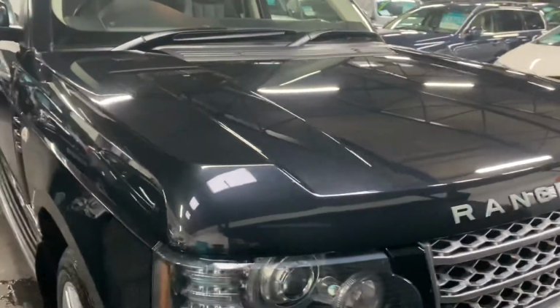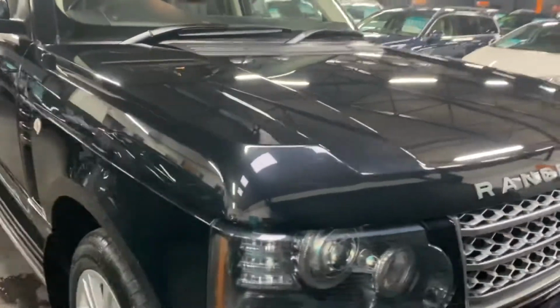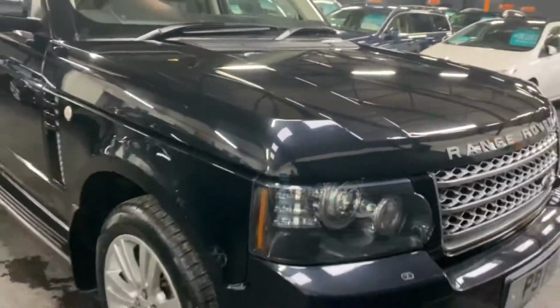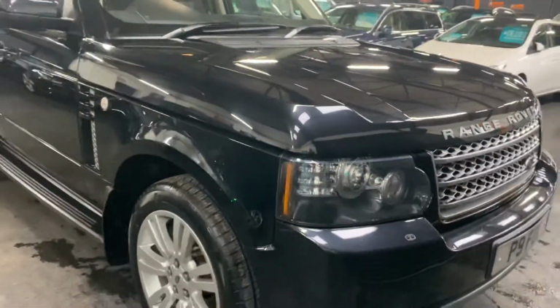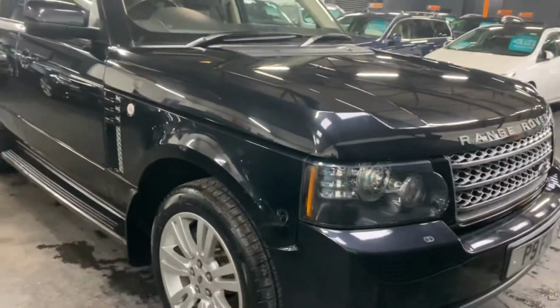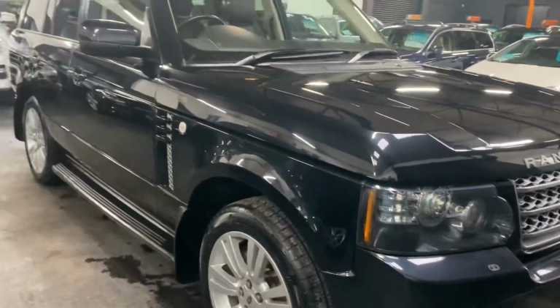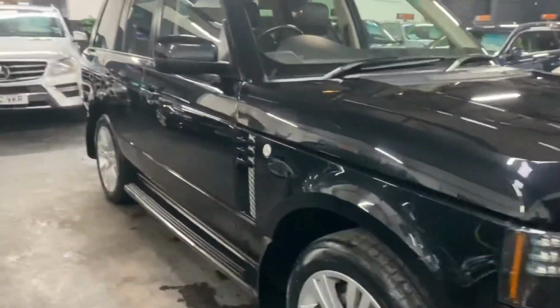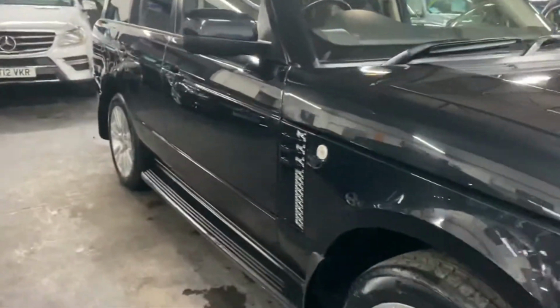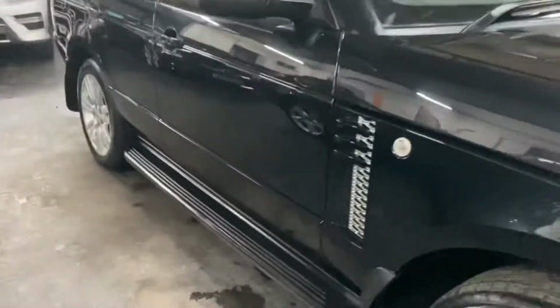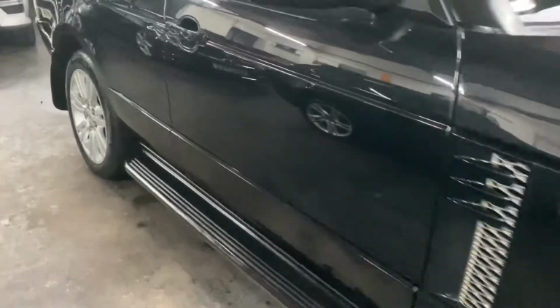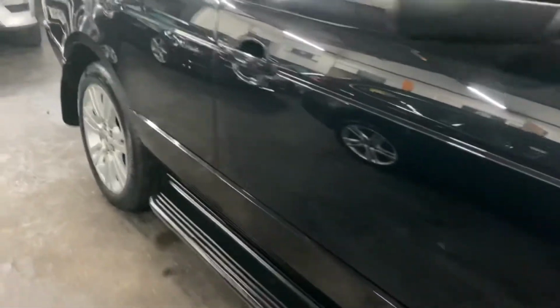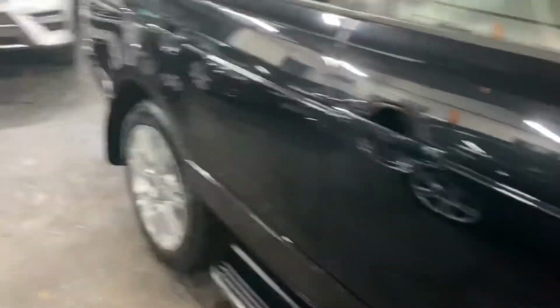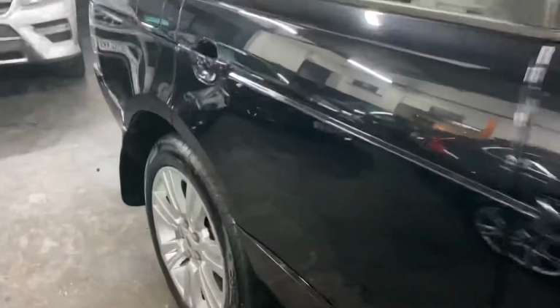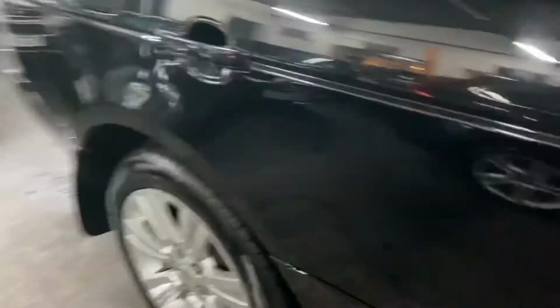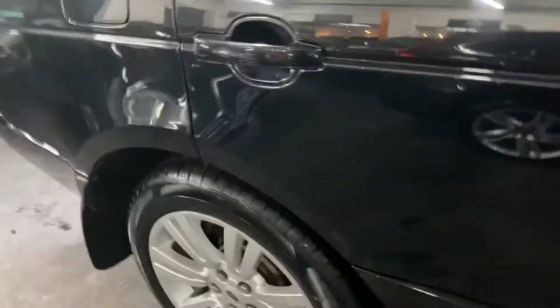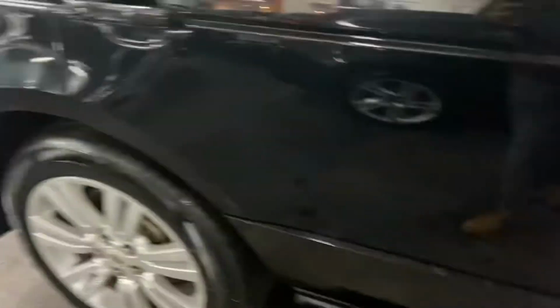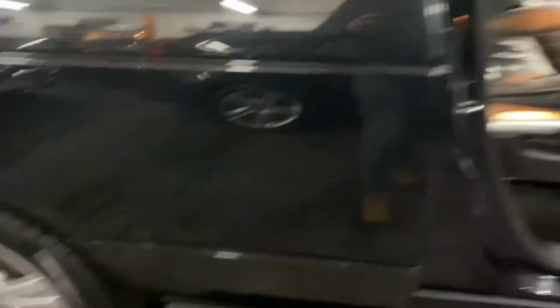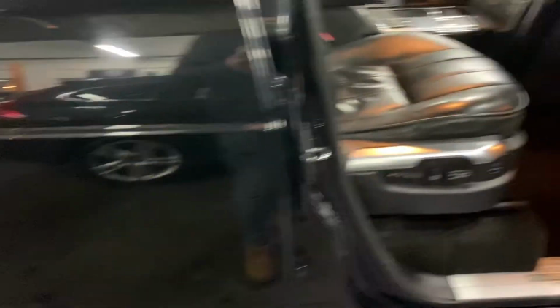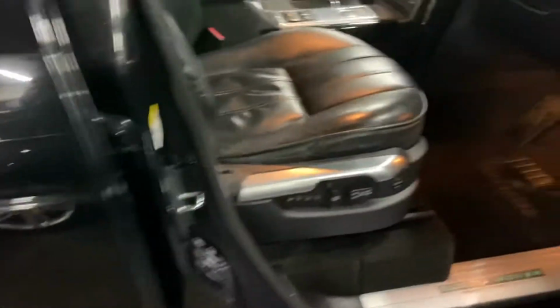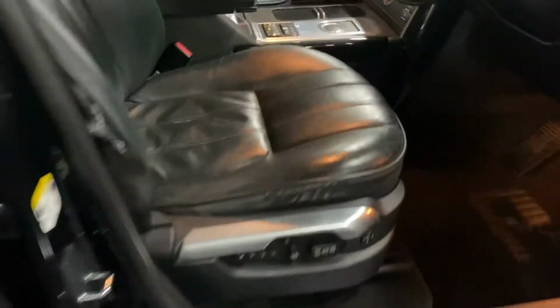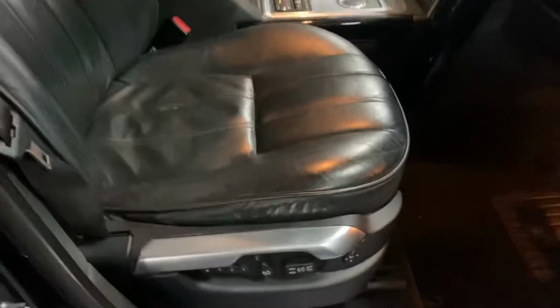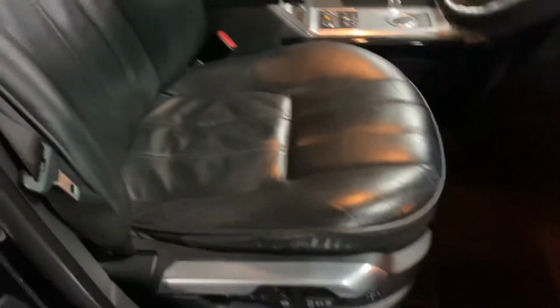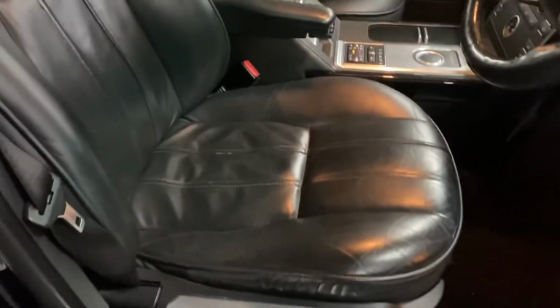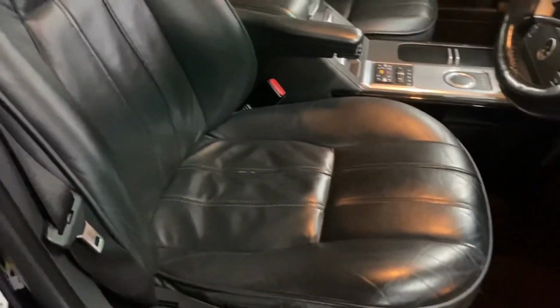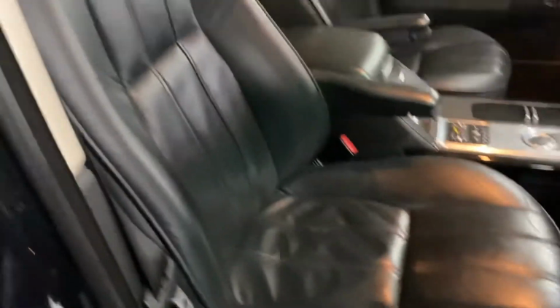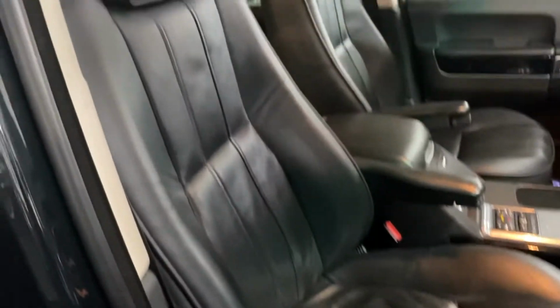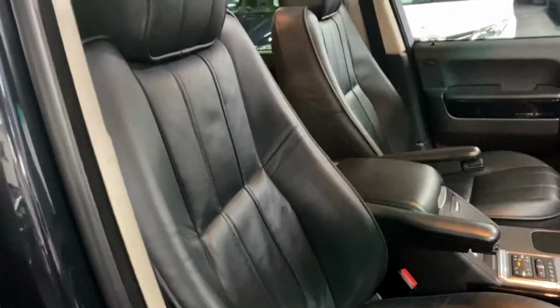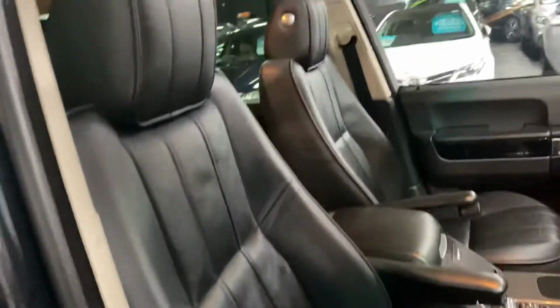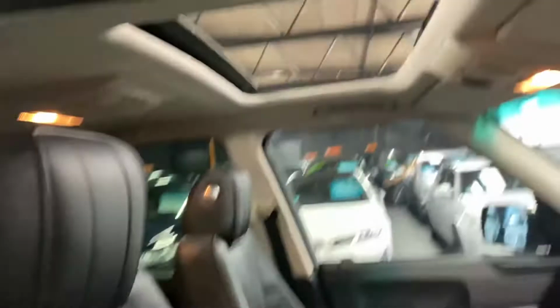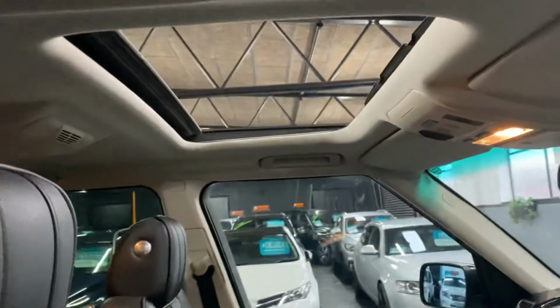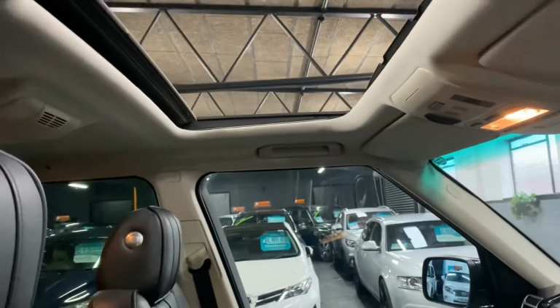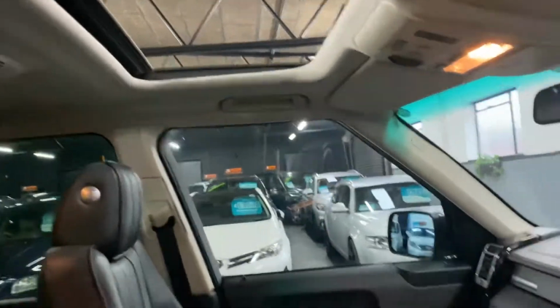It really is in fantastic condition — there's no scratches or scrapes or marks anywhere. We've just put four tyres on it also, so it's got four brand new tyres. No excessive wear on the seats, and it has an electric sunroof.